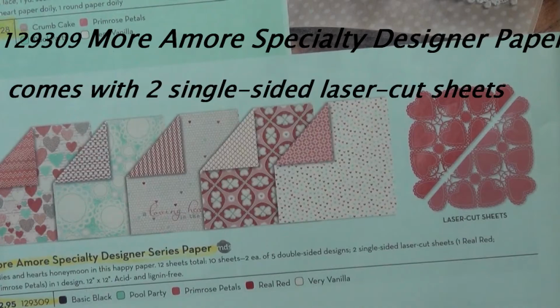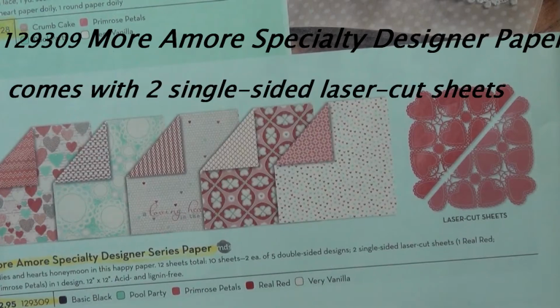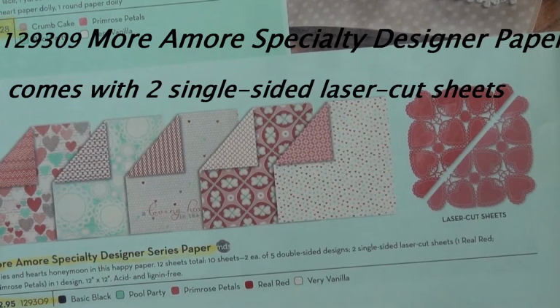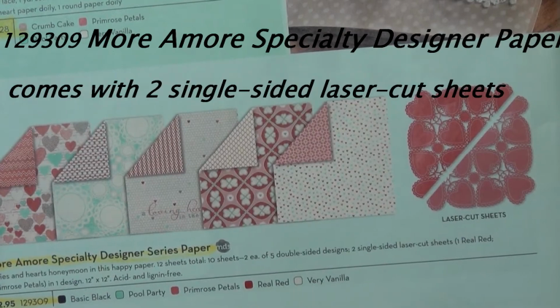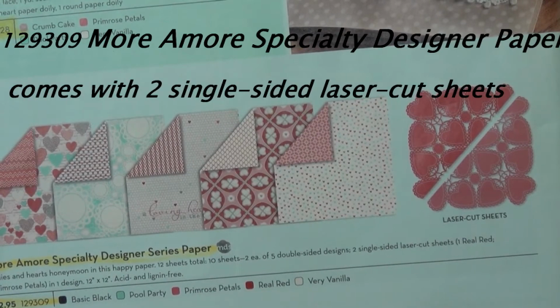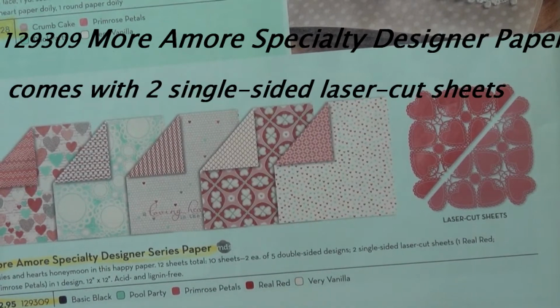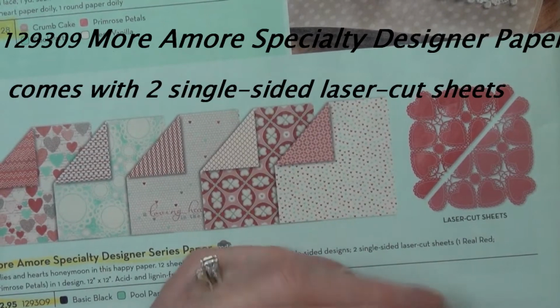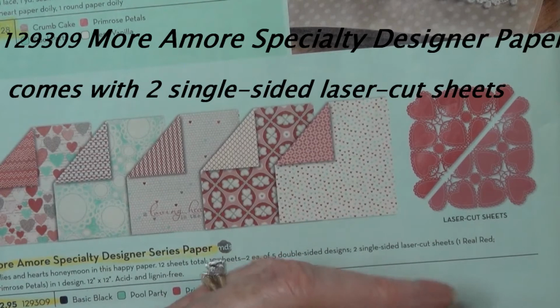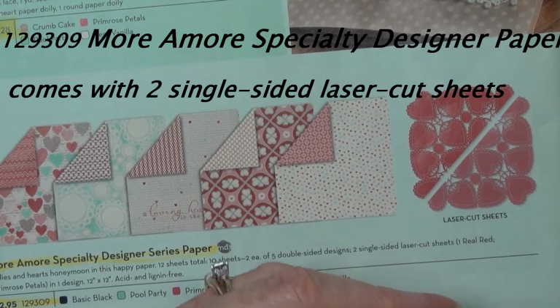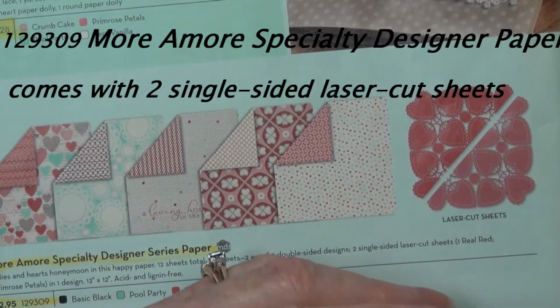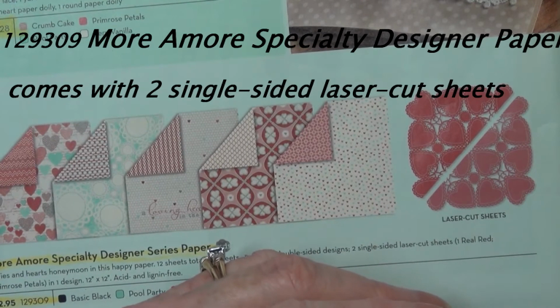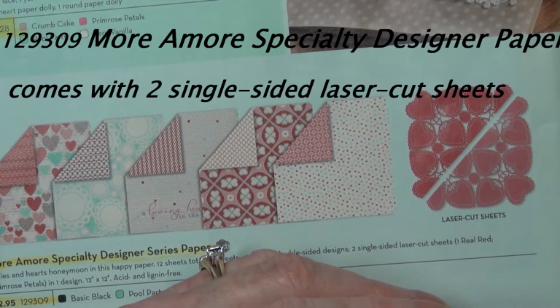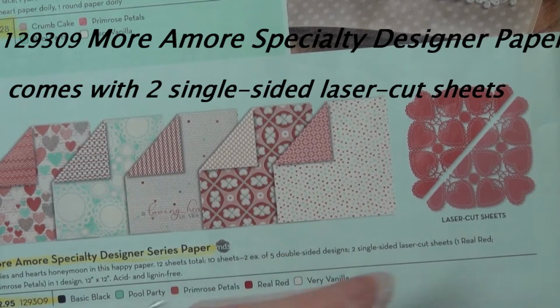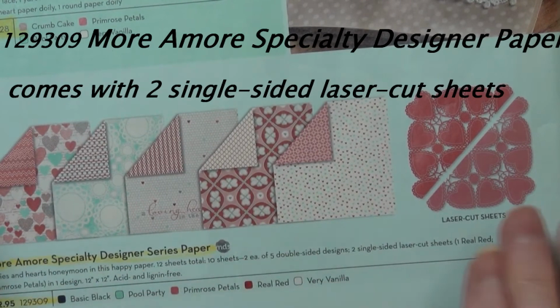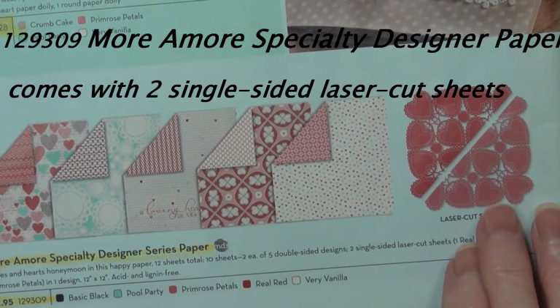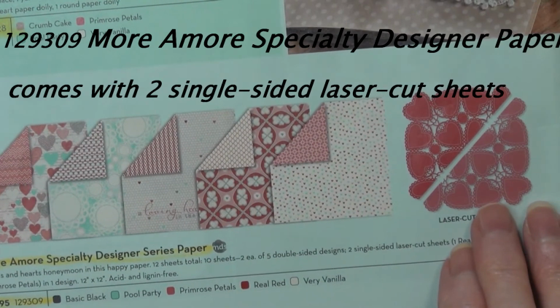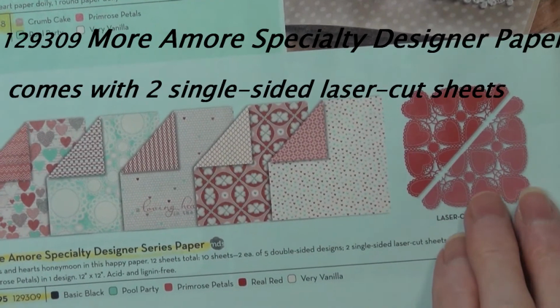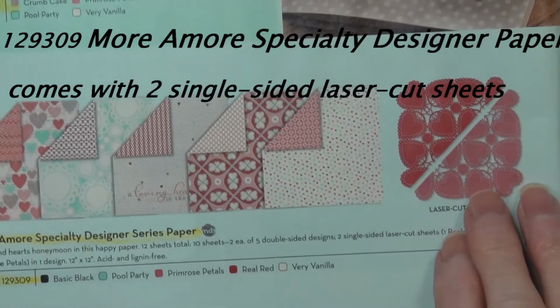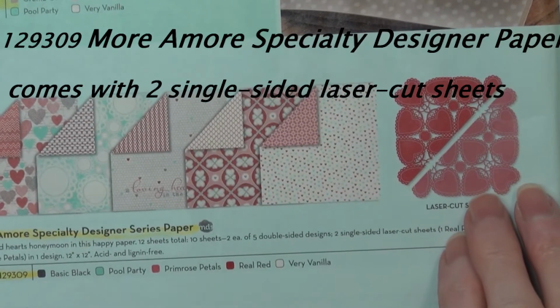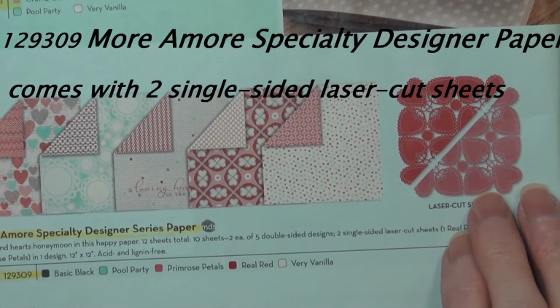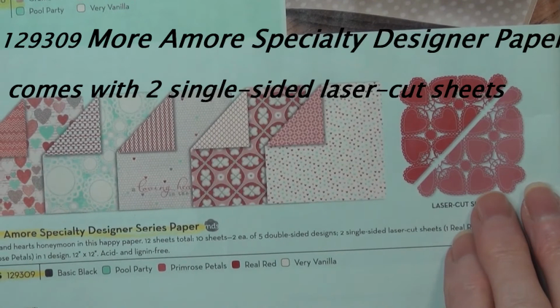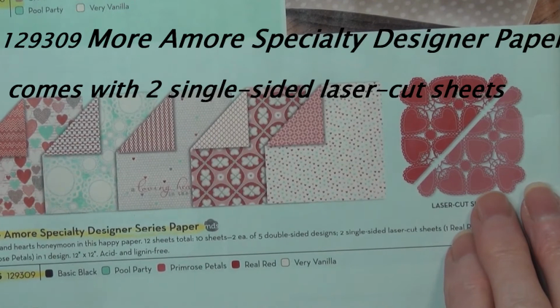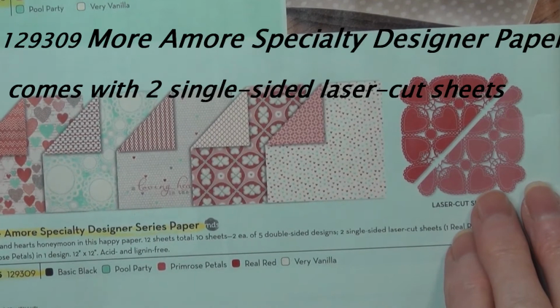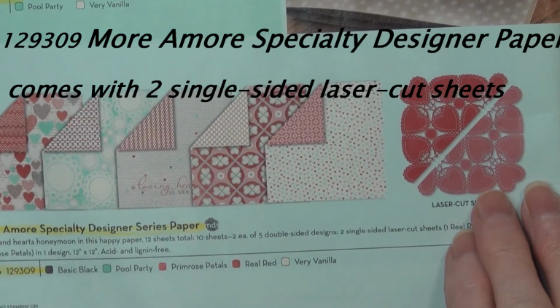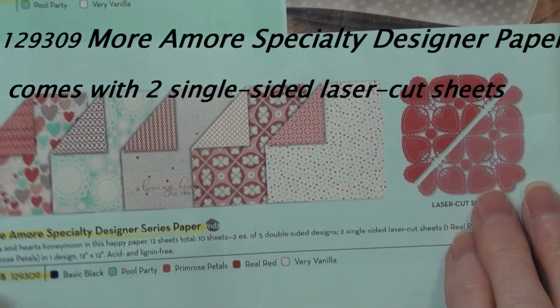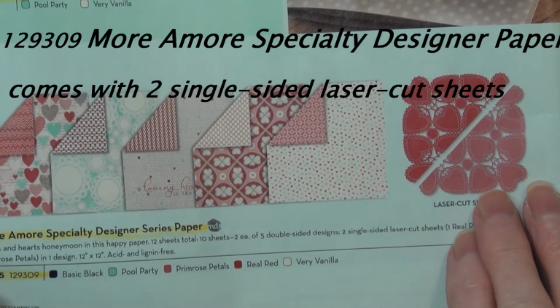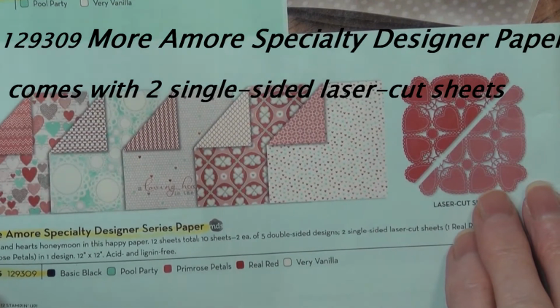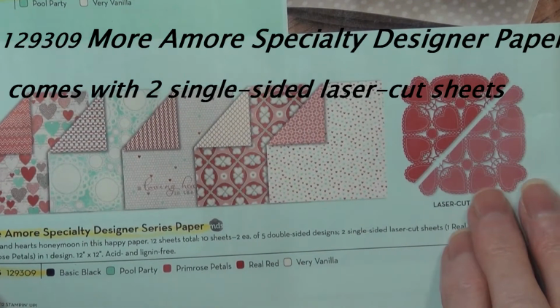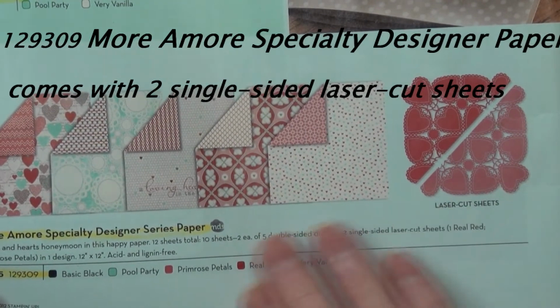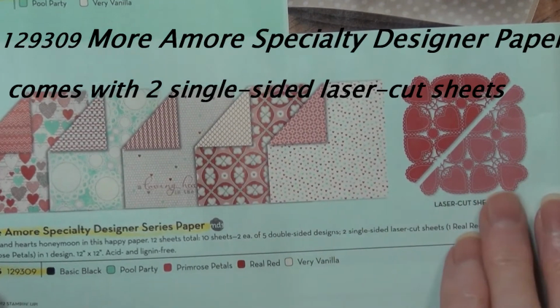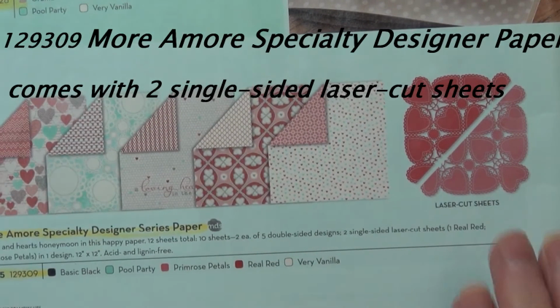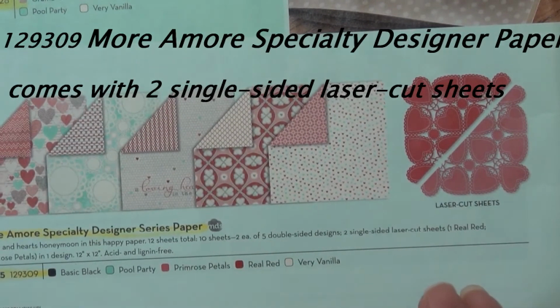Hi, welcome to my craft room. Carol Gatton, your Stampin' Up! Demonstrator. And in our spring catalog on page 10, you'll find the More L'Amour Specialty Designer Series Paper.